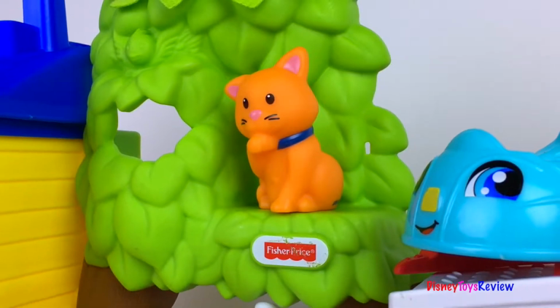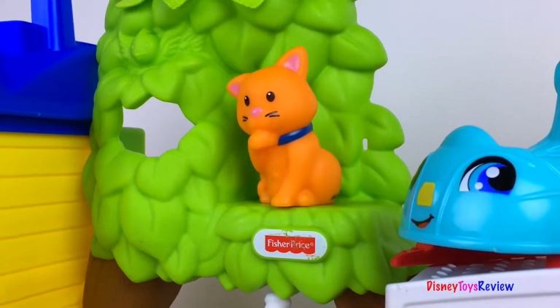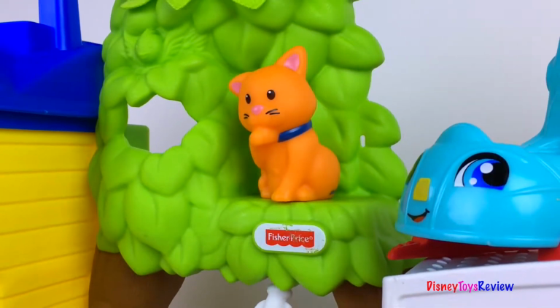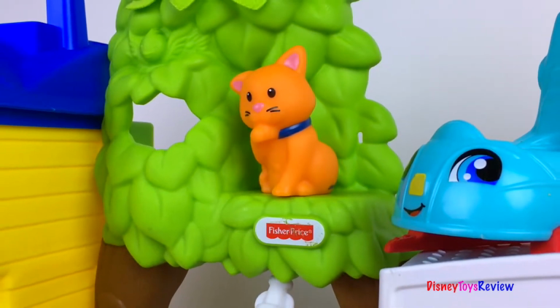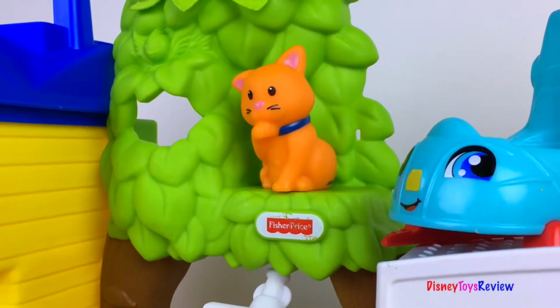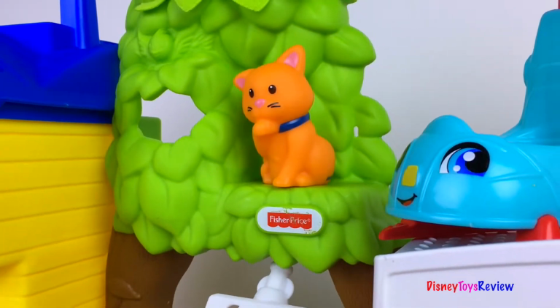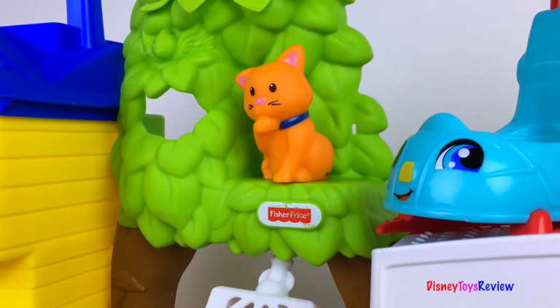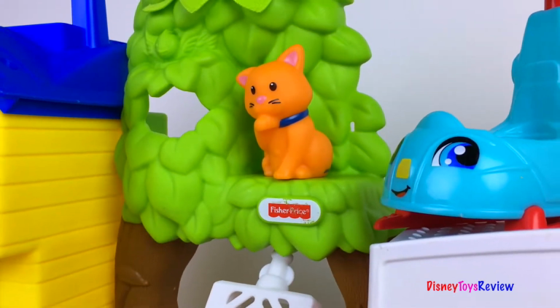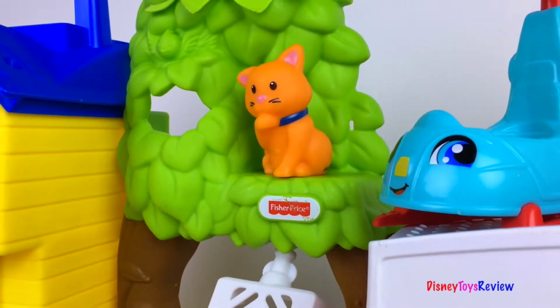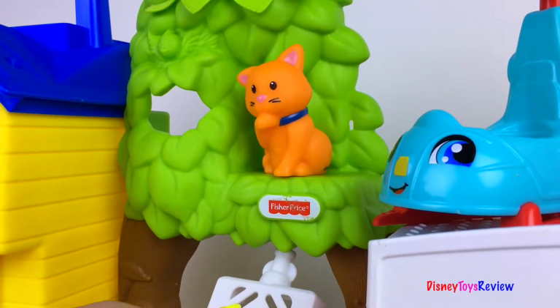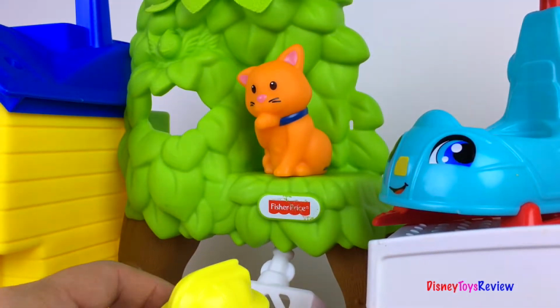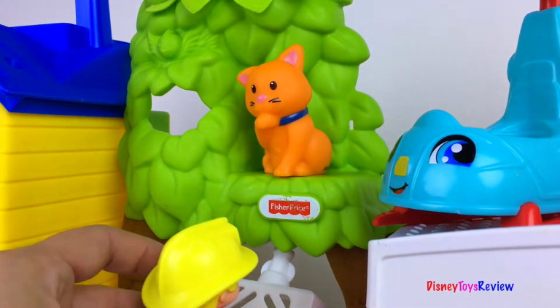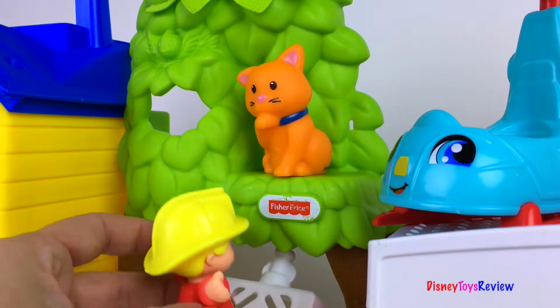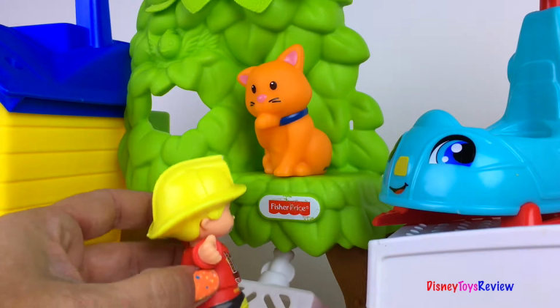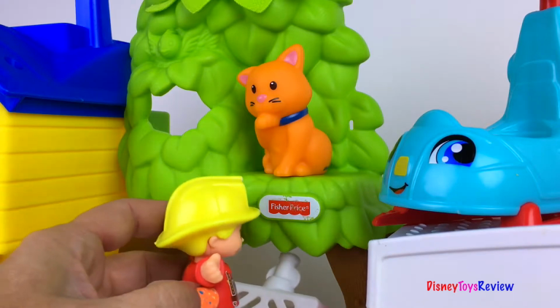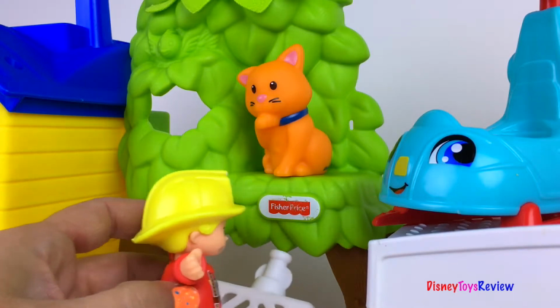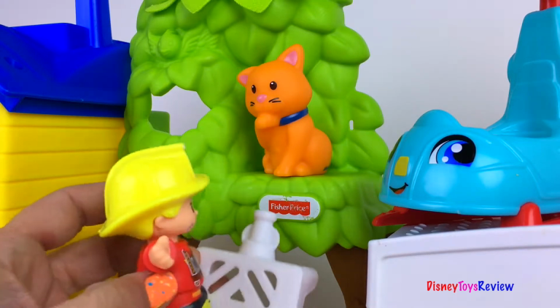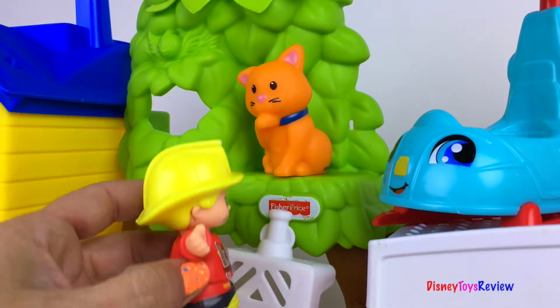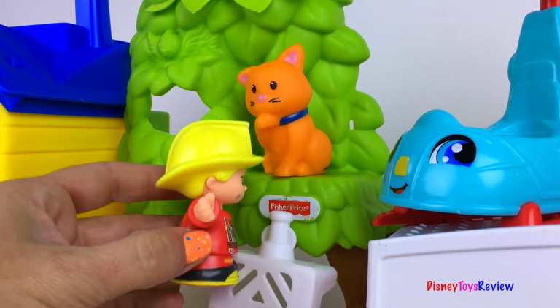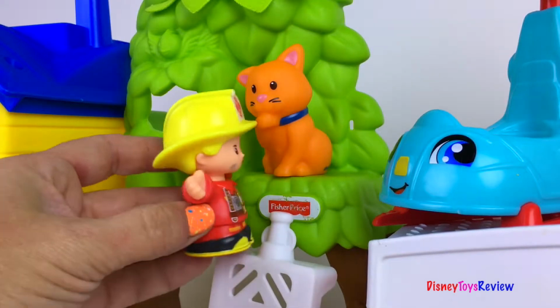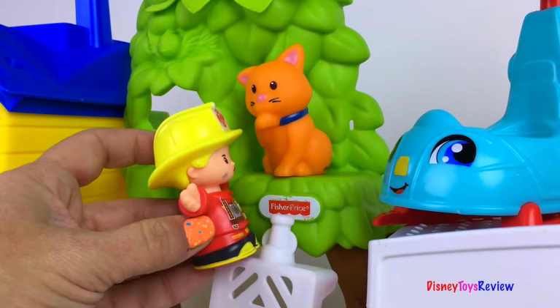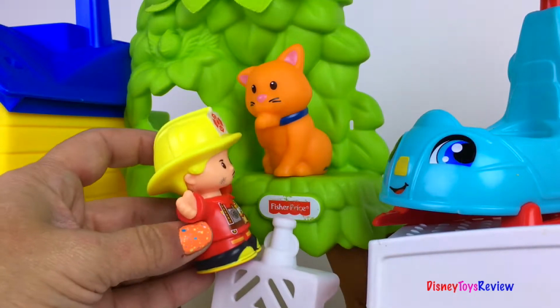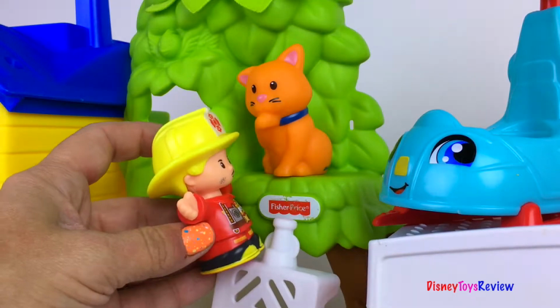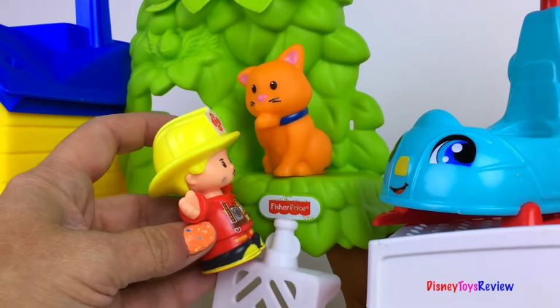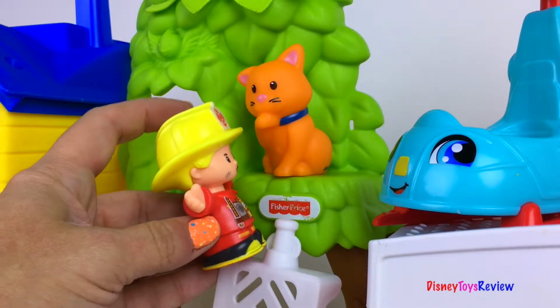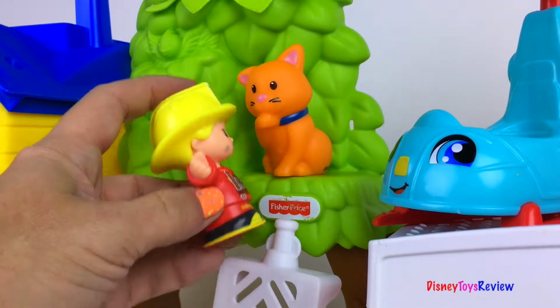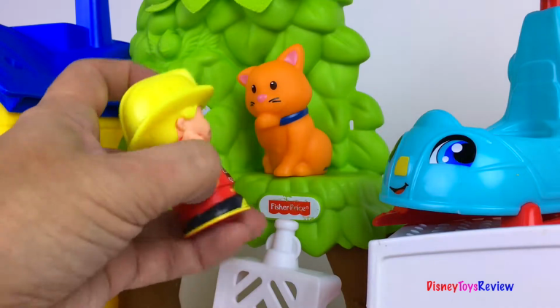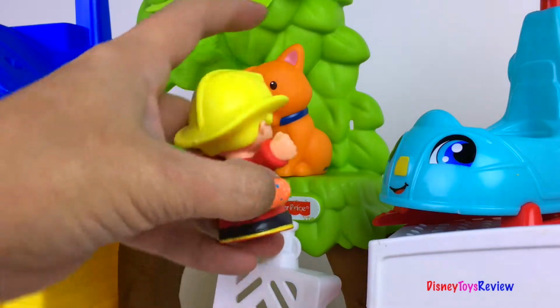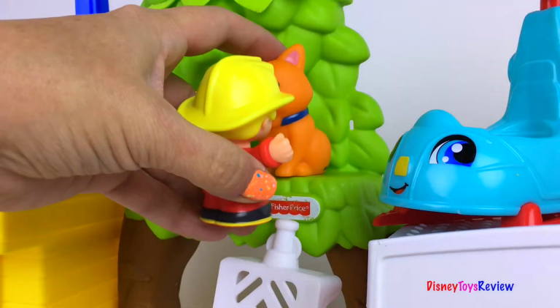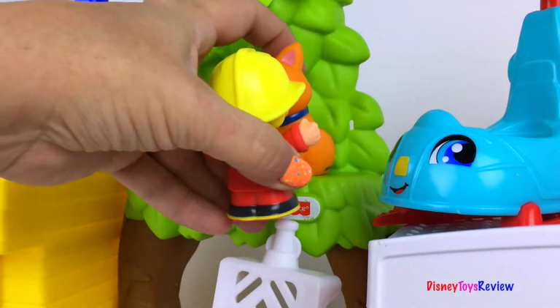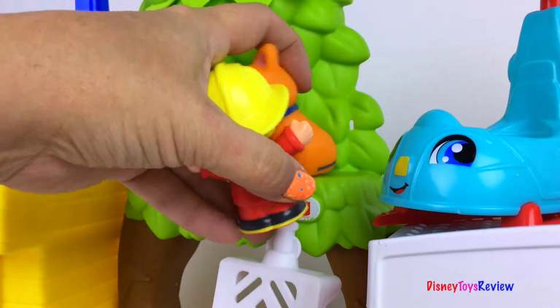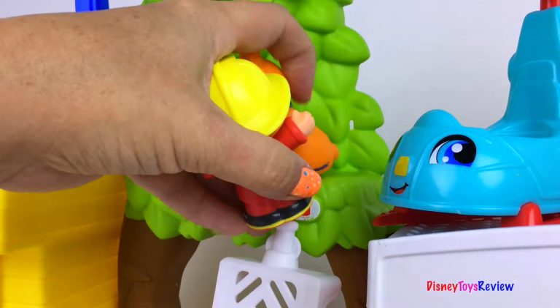Here kitty kitty, are you stuck? I'll climb the ladder on my fire truck. Here kitty kitty, you're safe with me. I'll get you down from the big tall tree.